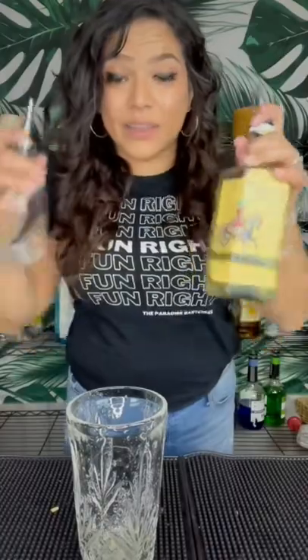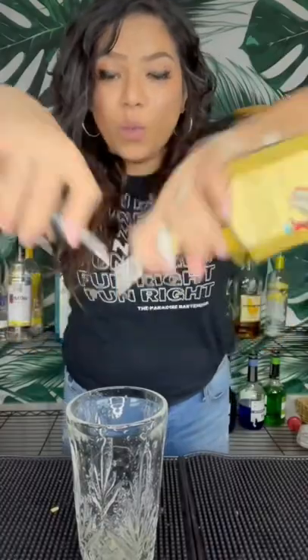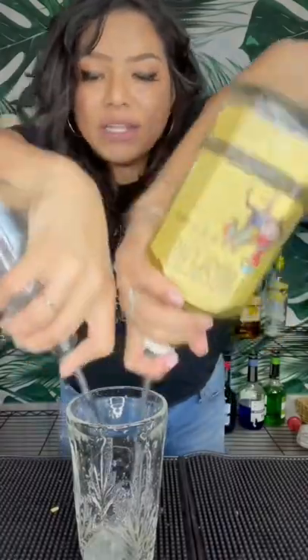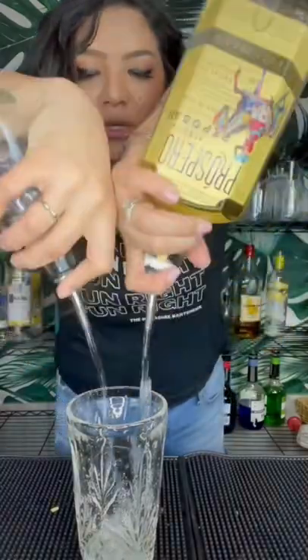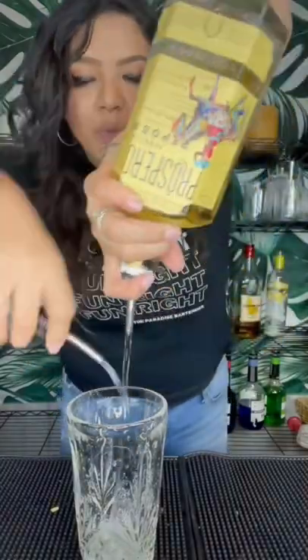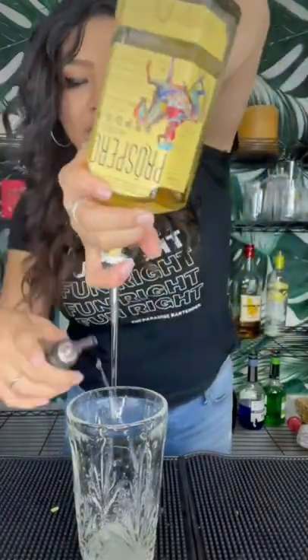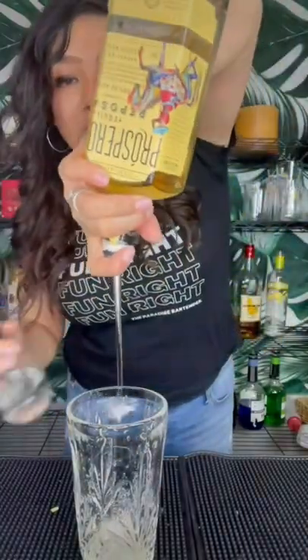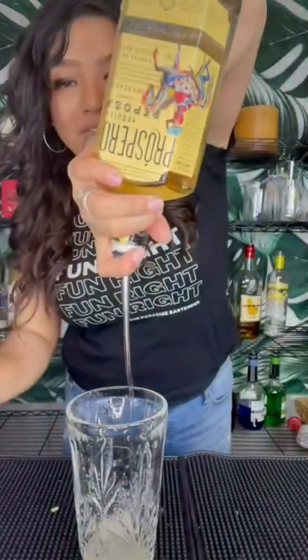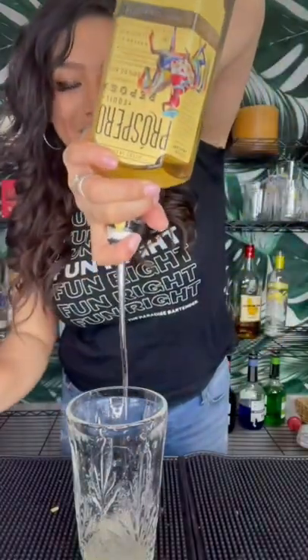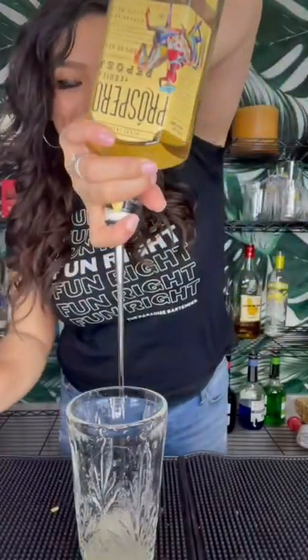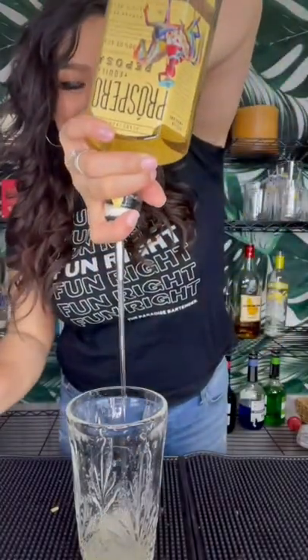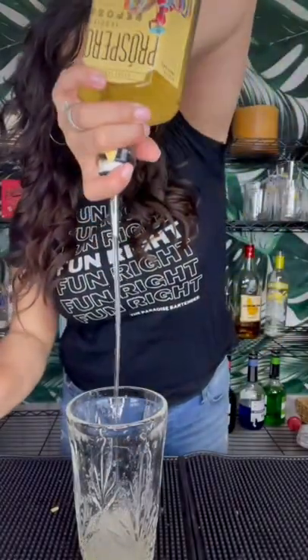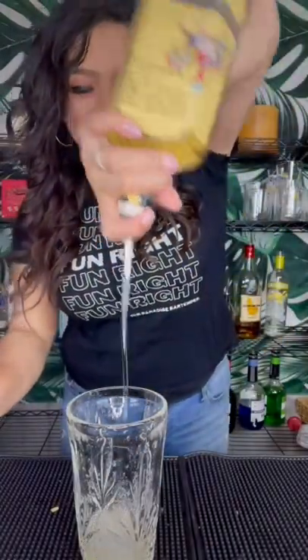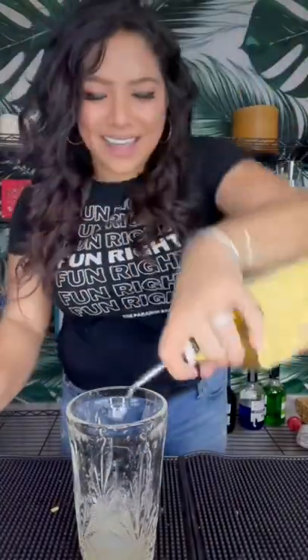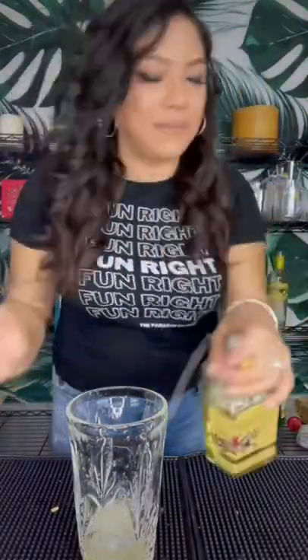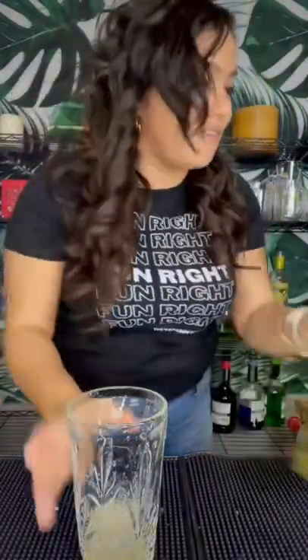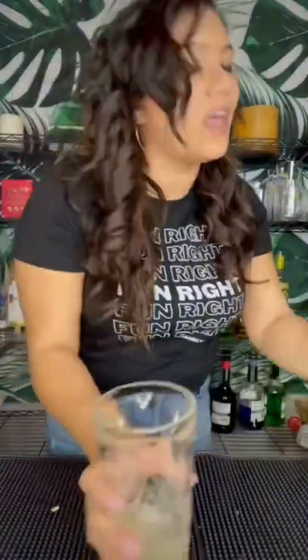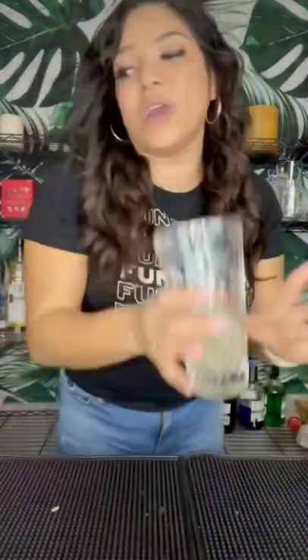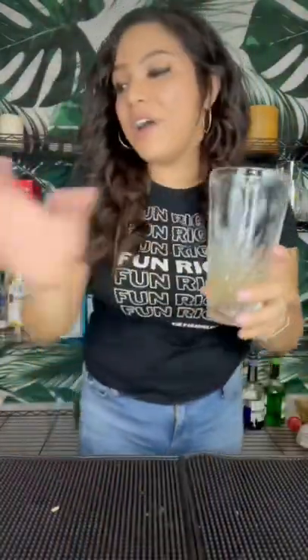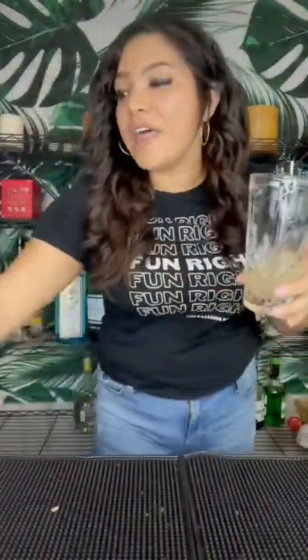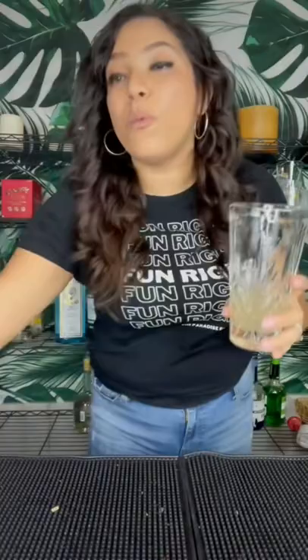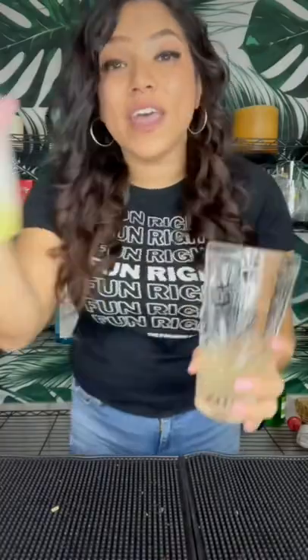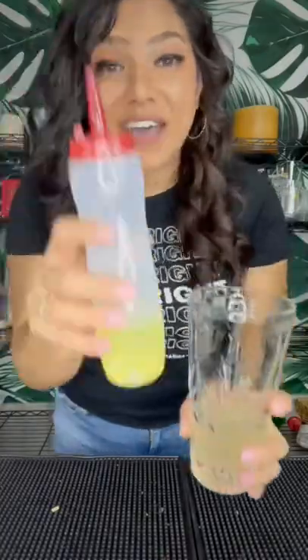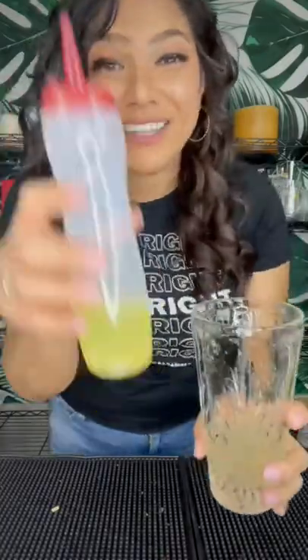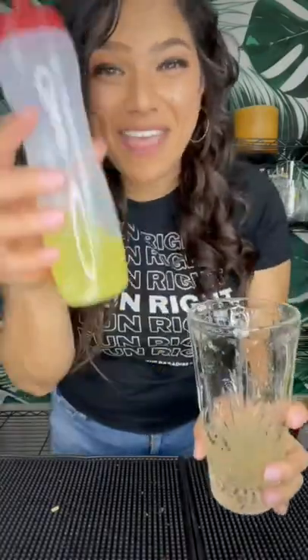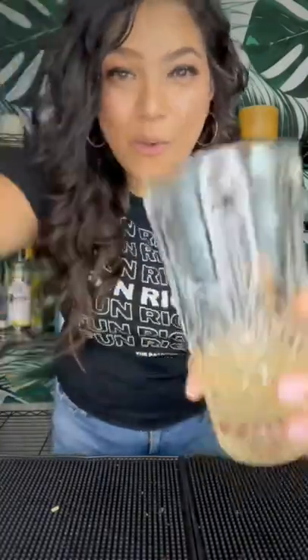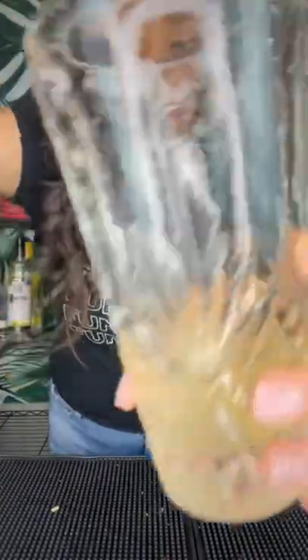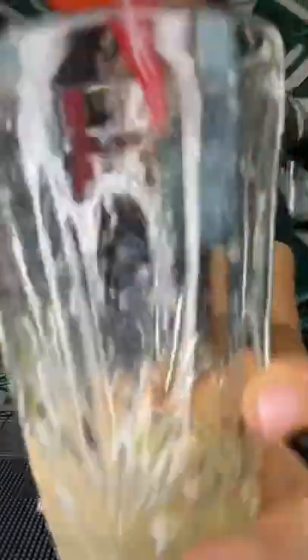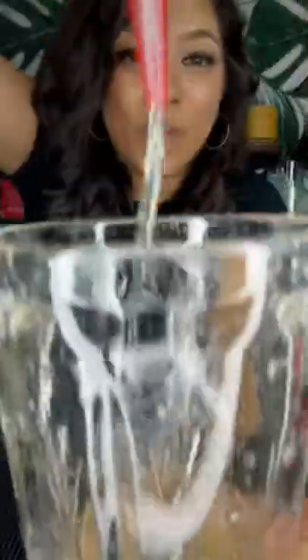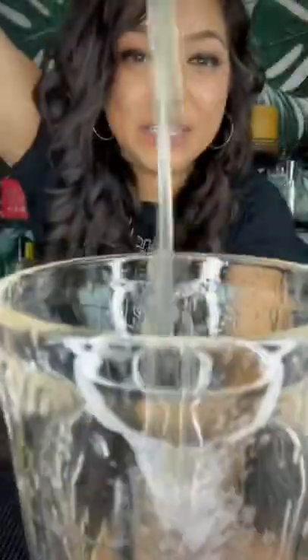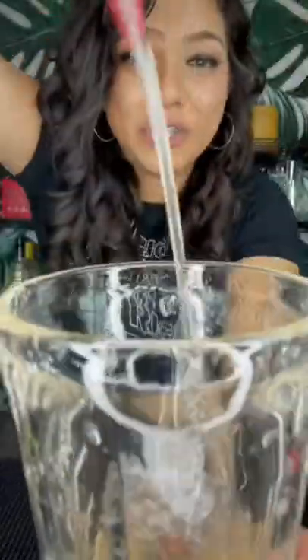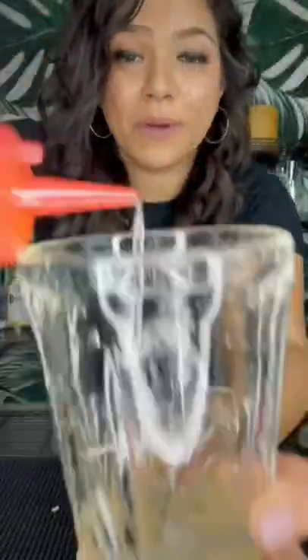A little 1, 2, 3, 4, 5, 6, 7, 8. We're going to follow that up with a half ounce of egg white — a little 1, 2, perfect.